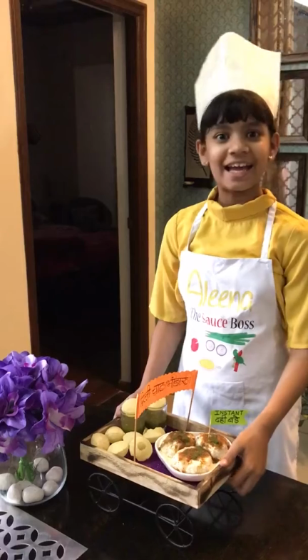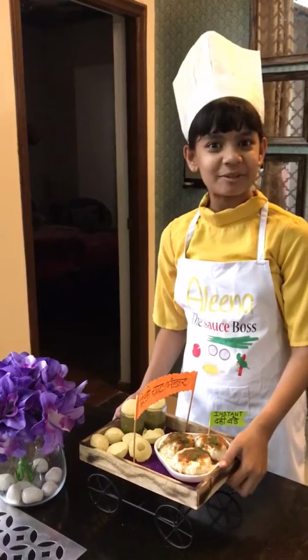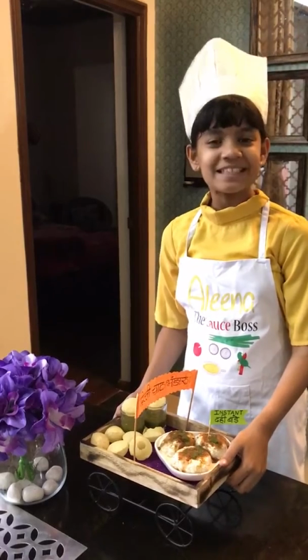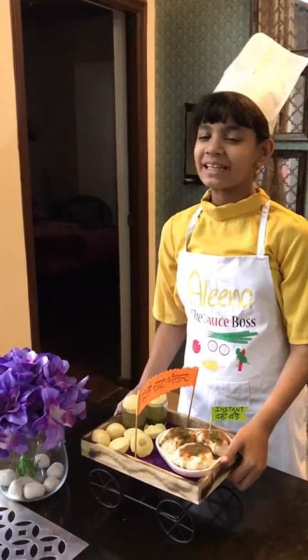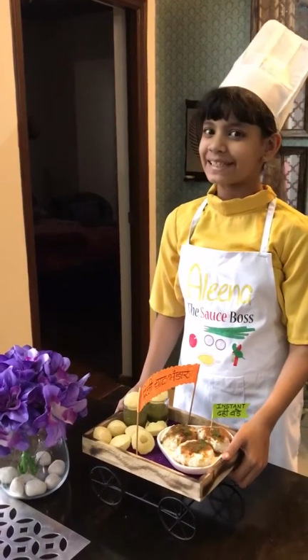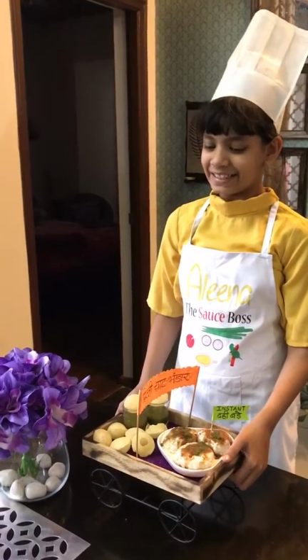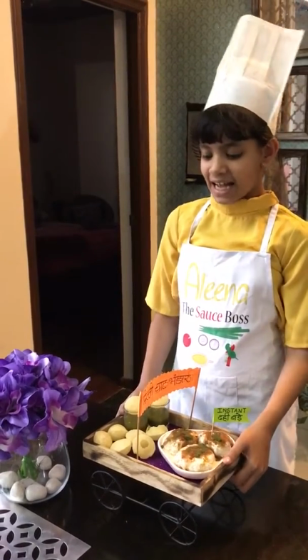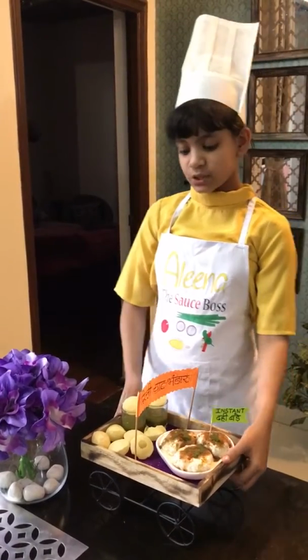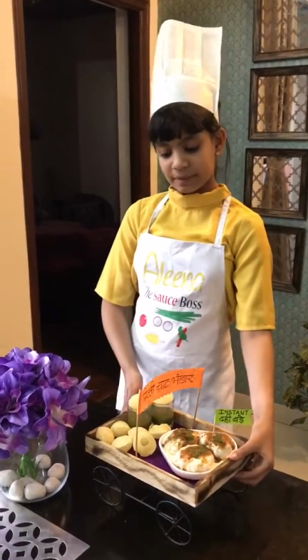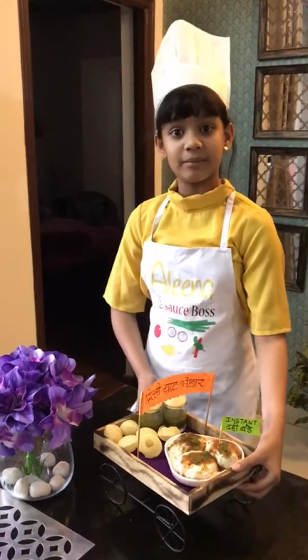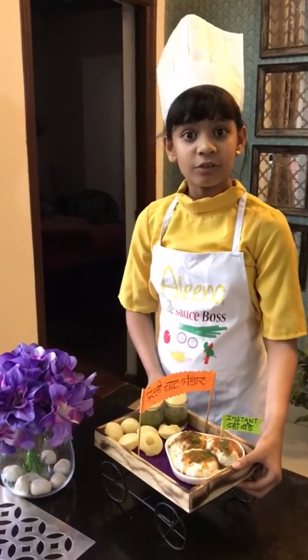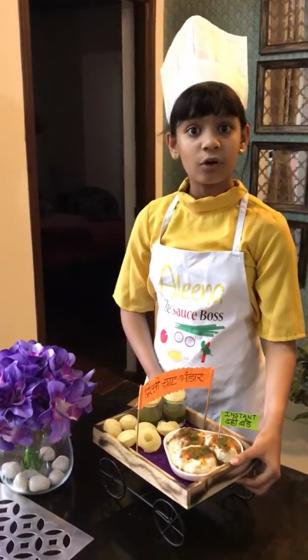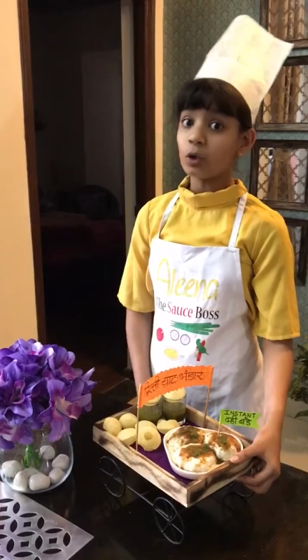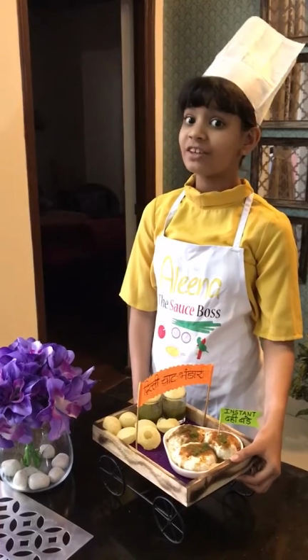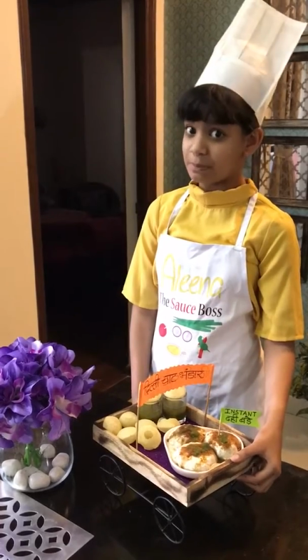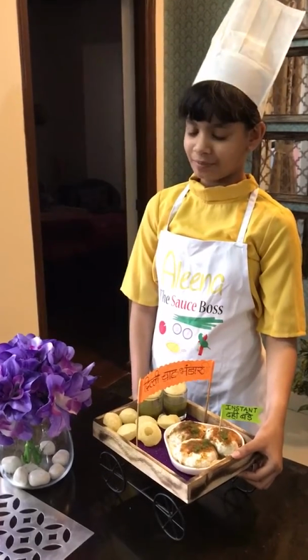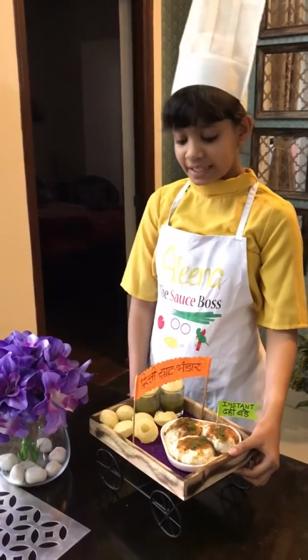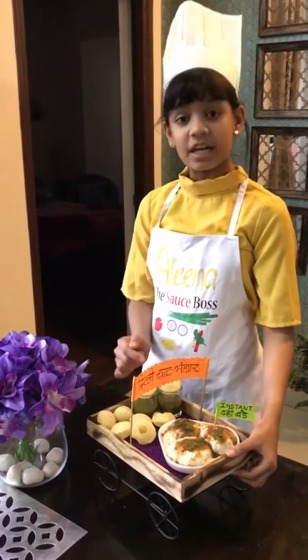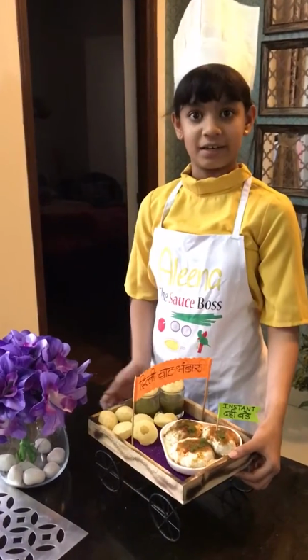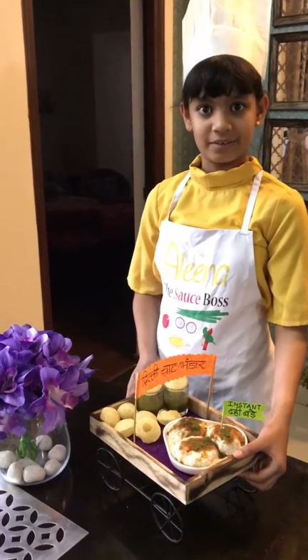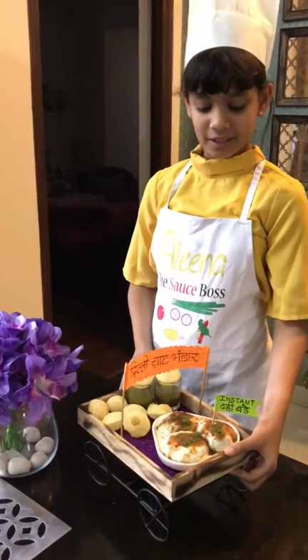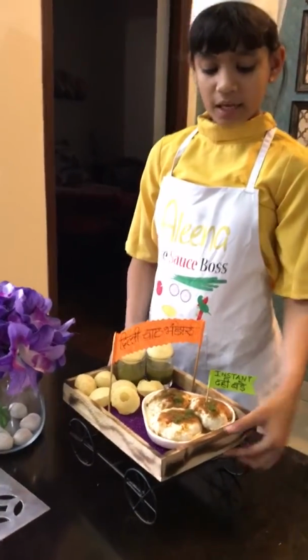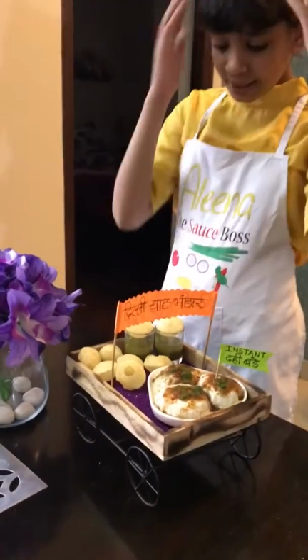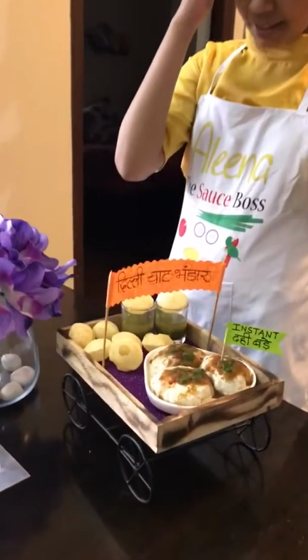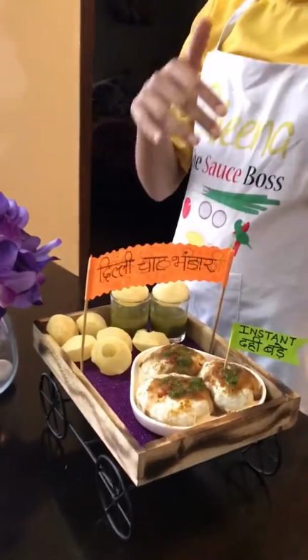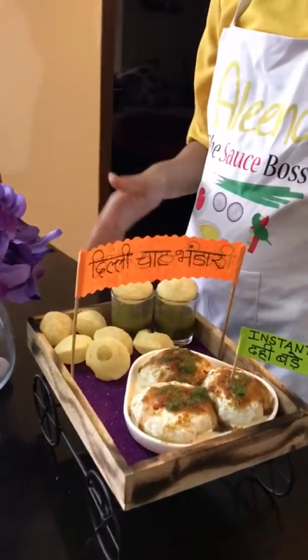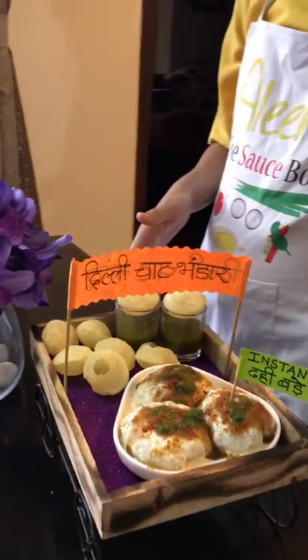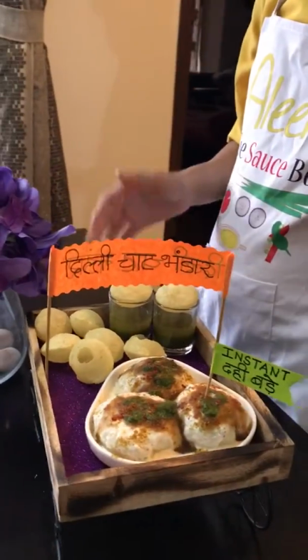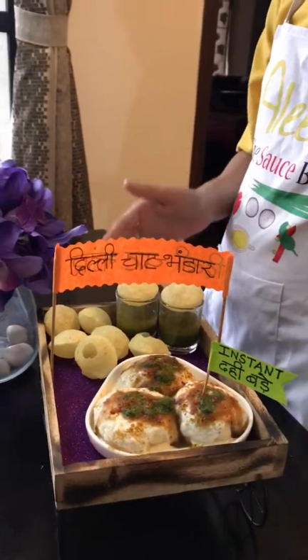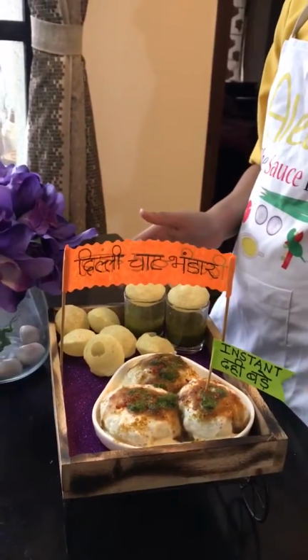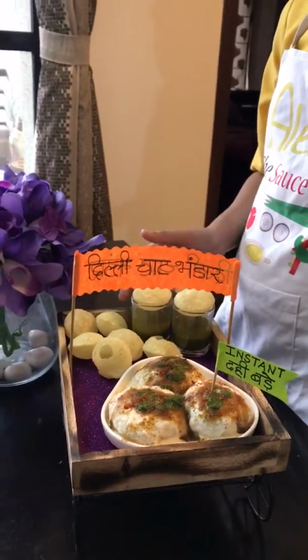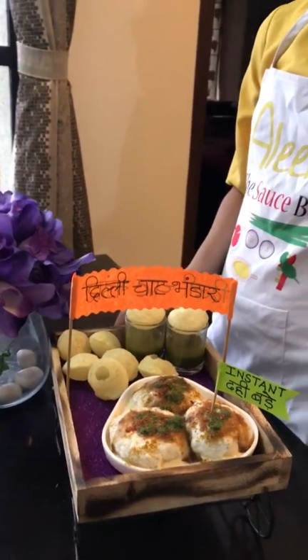Hello everybody, my name is Alina and today my theme for no fire recipe is chaat bhandaar. You can see many things over here but my main dish is instant dahi bade.